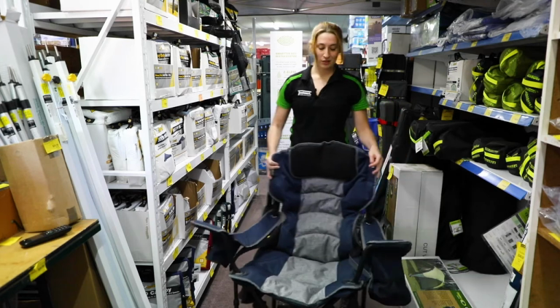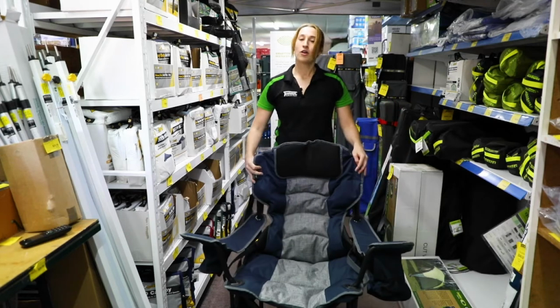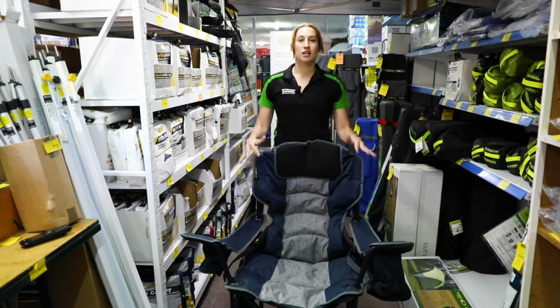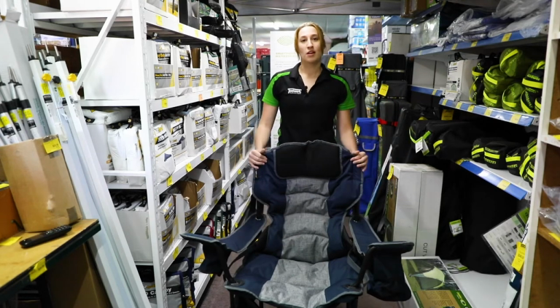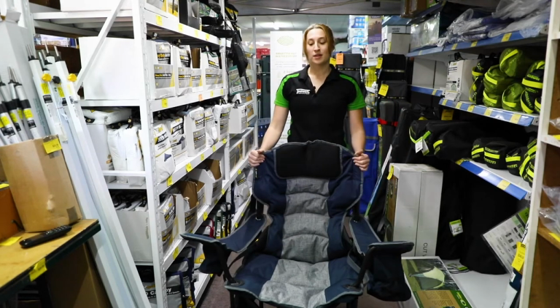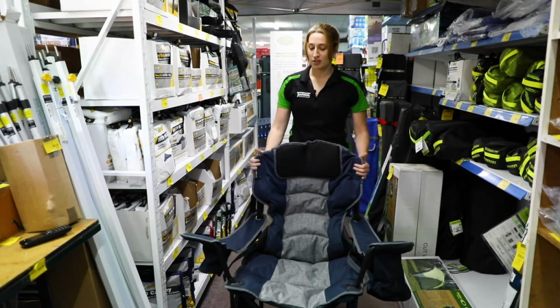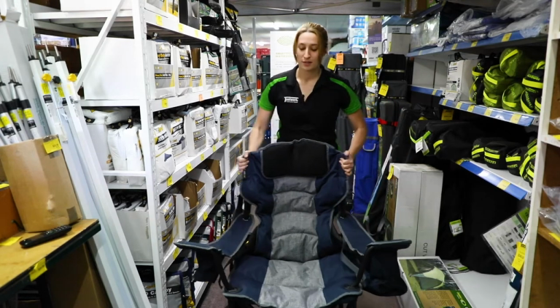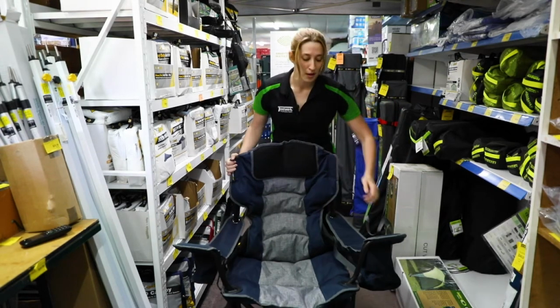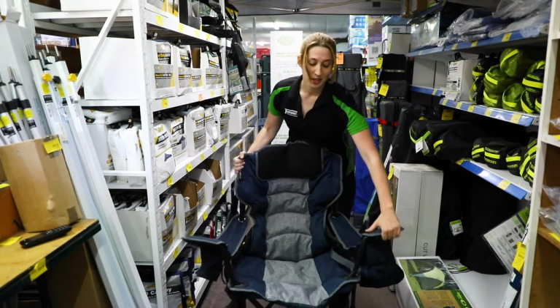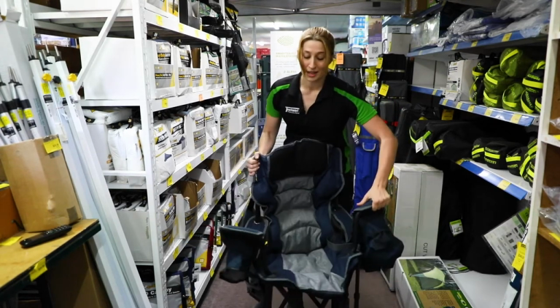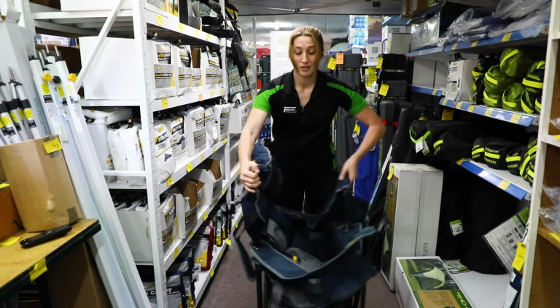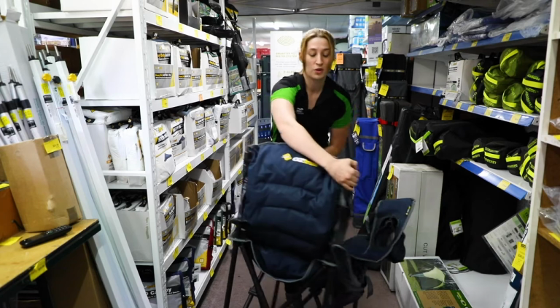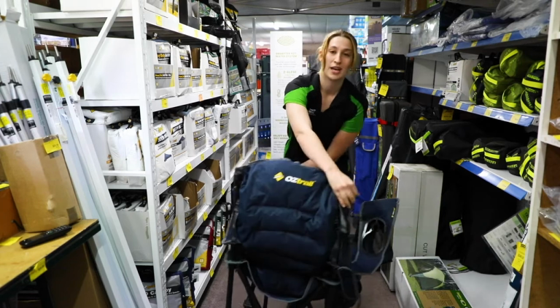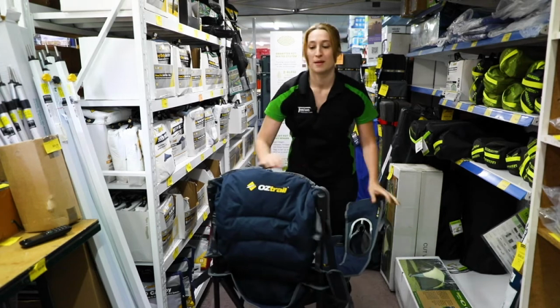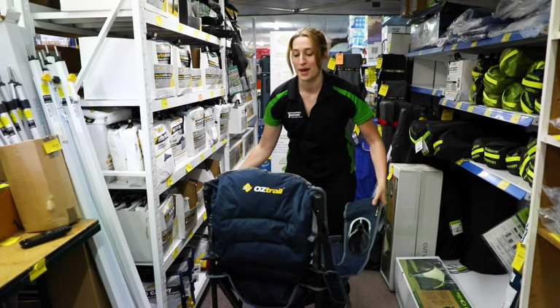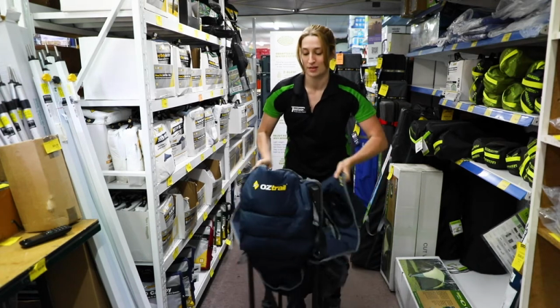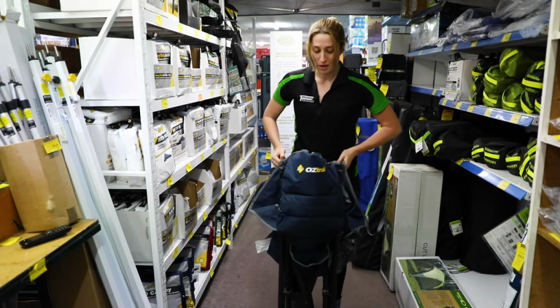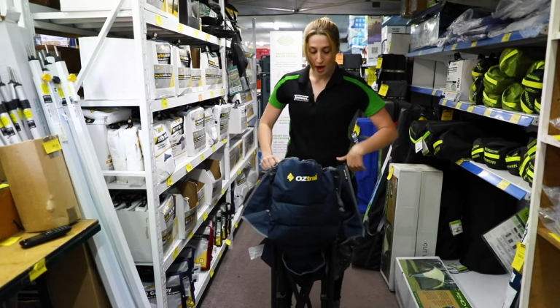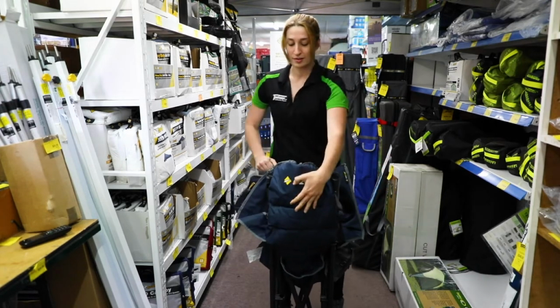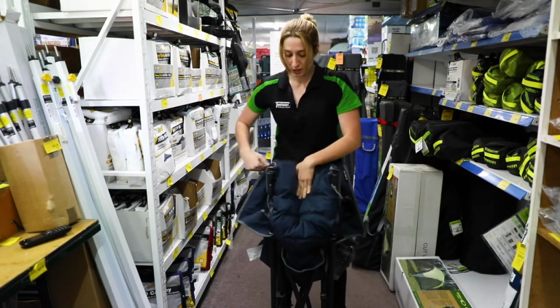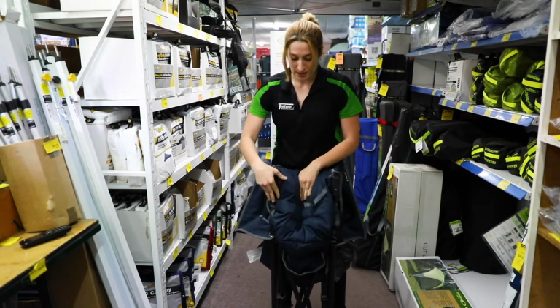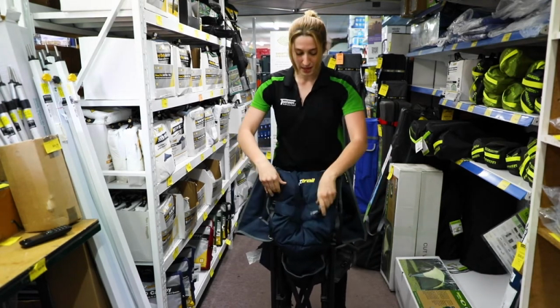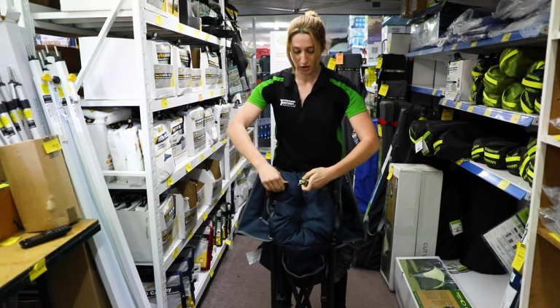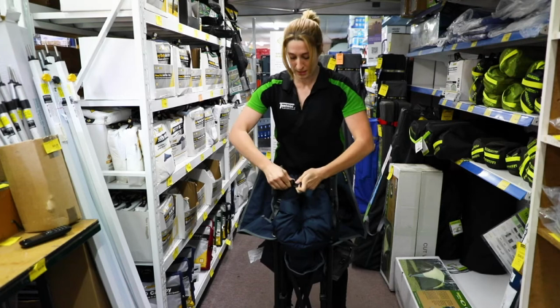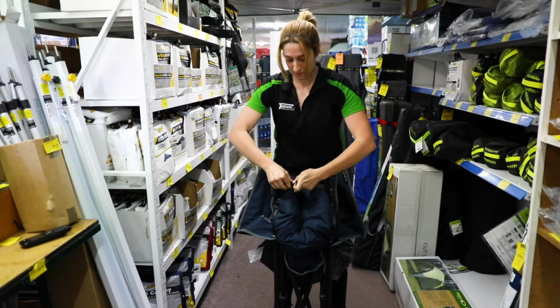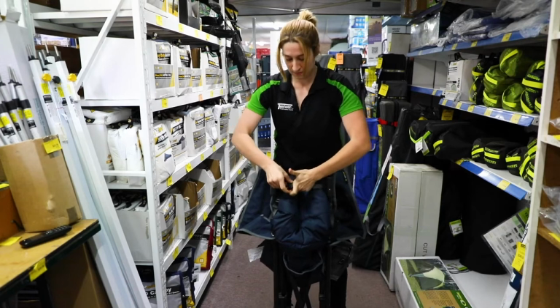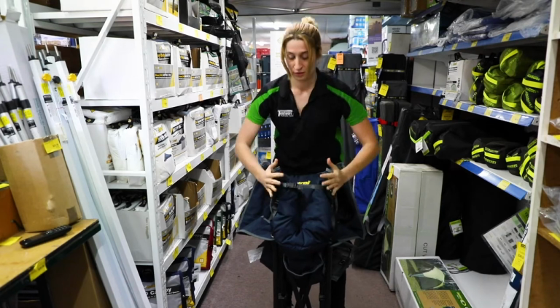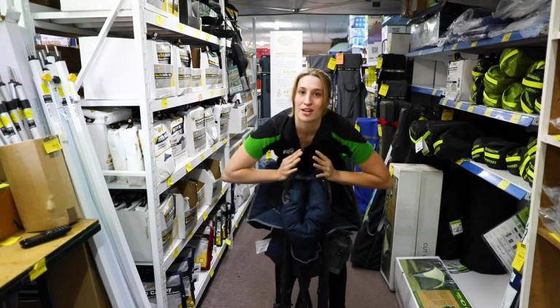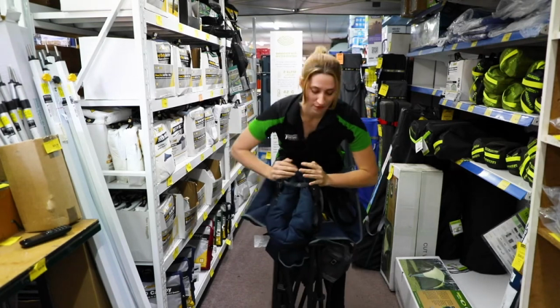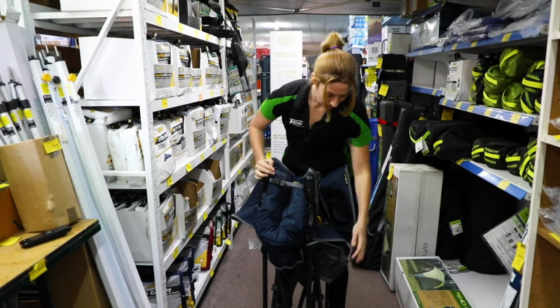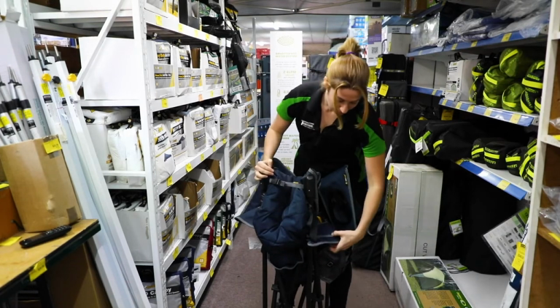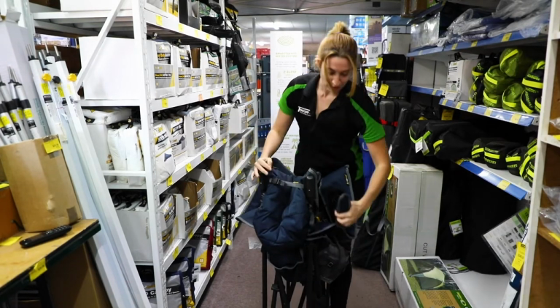A really good thing about this chair is if you're feeling a bit lazy and you don't want to put it back into its bag, you have this clip at the back here — you can clip it in so you can transport it around, and there's also a handle.